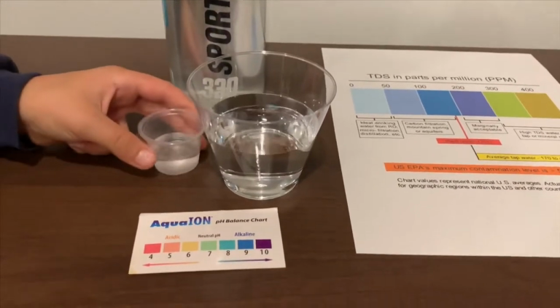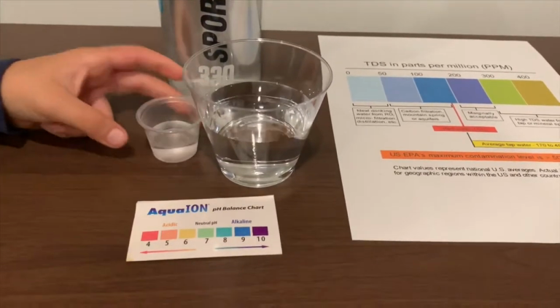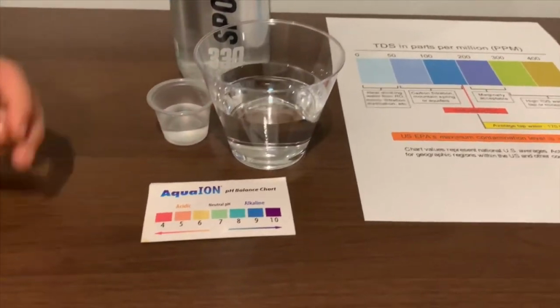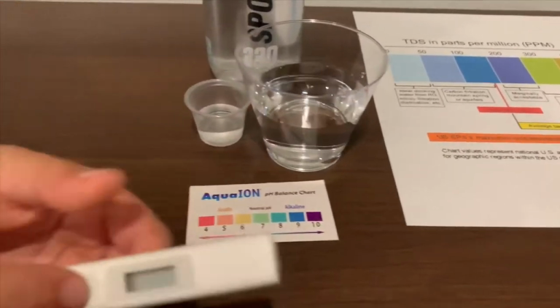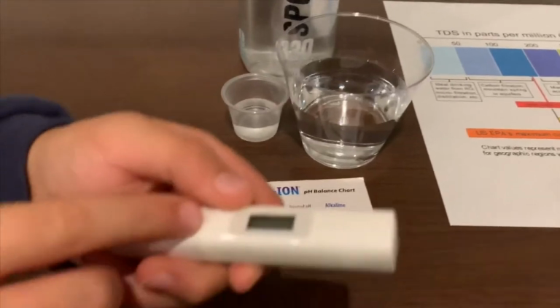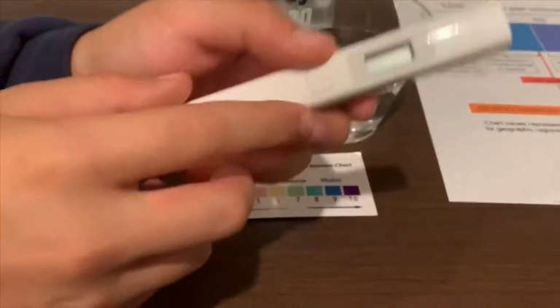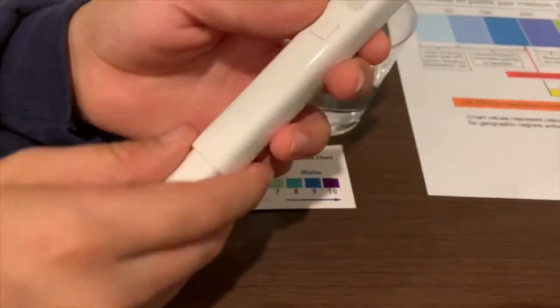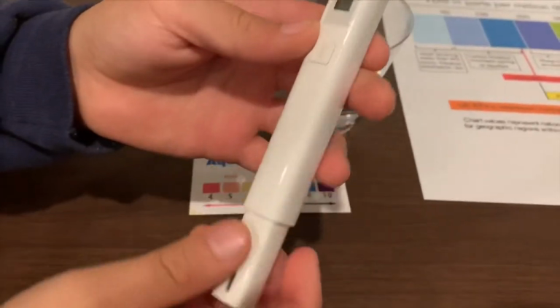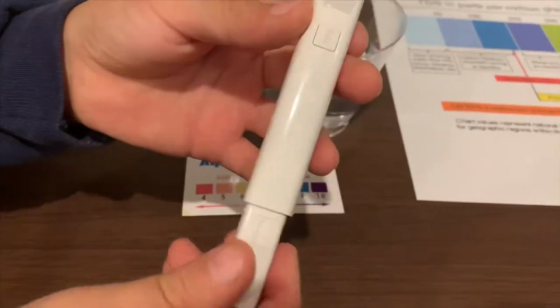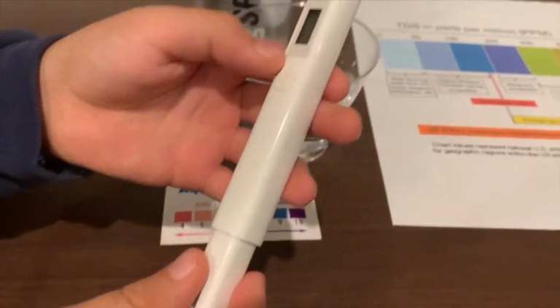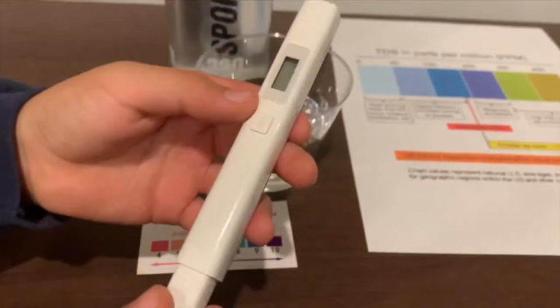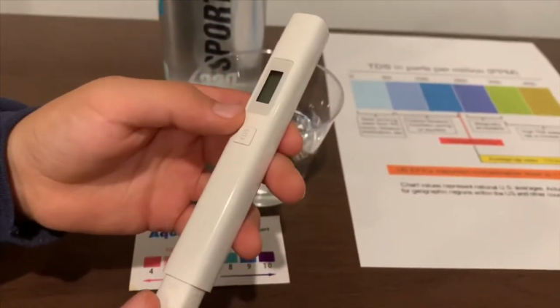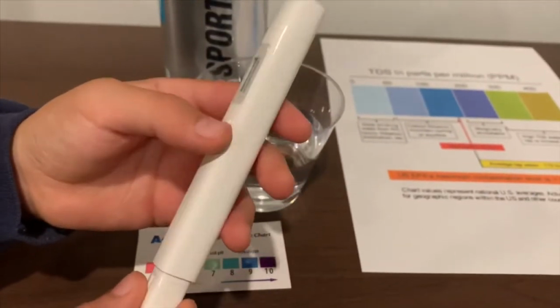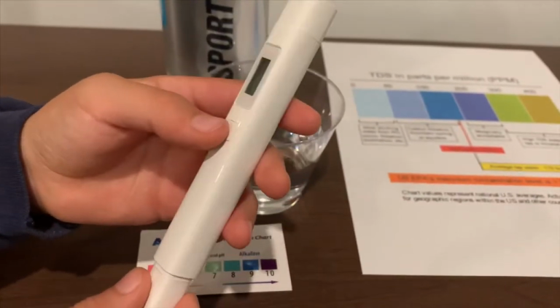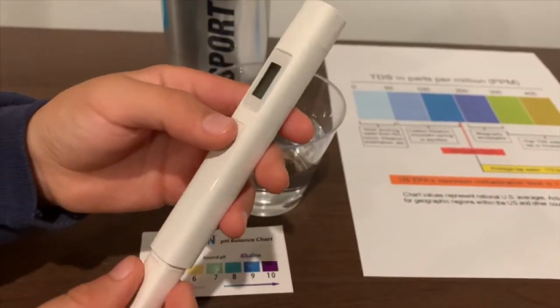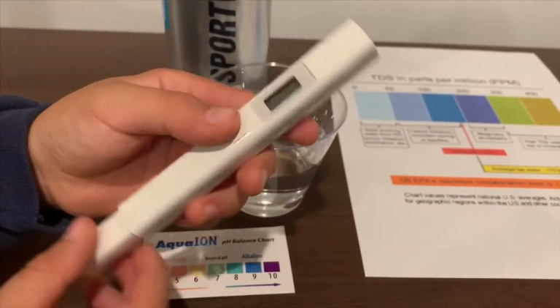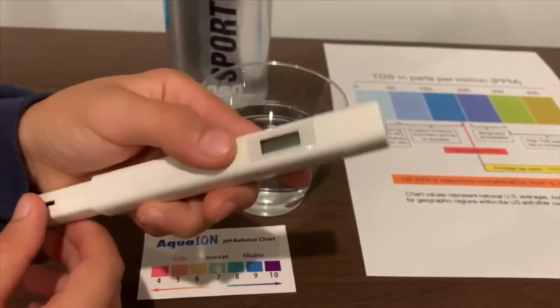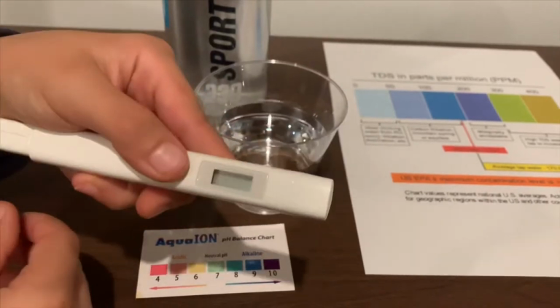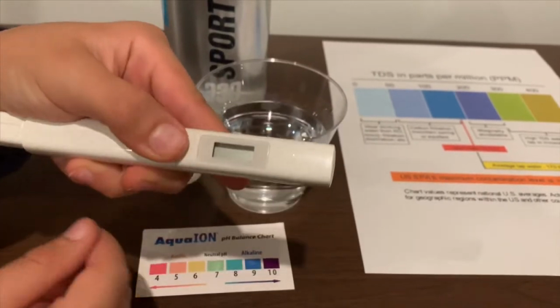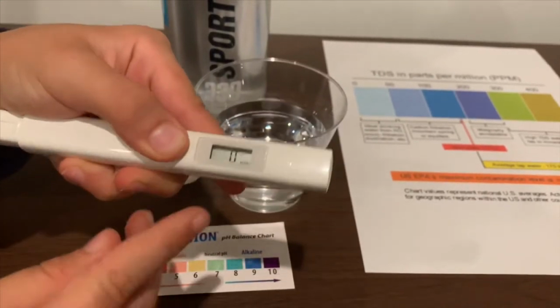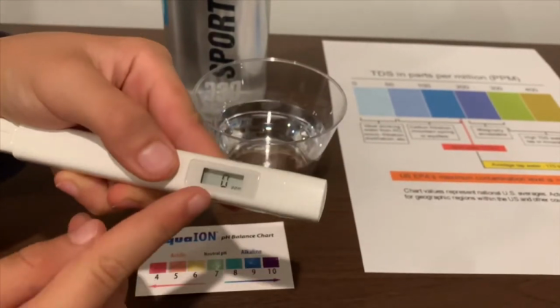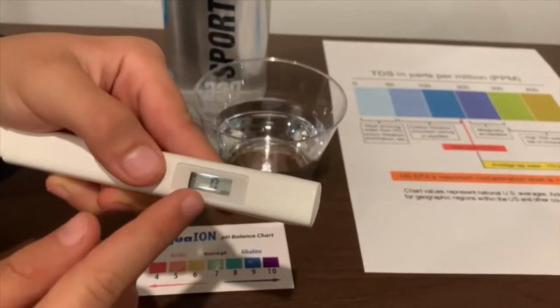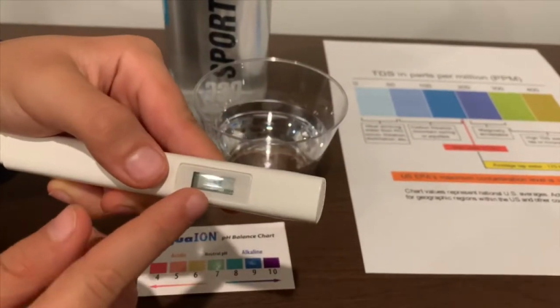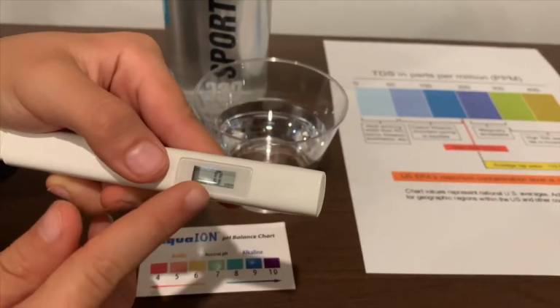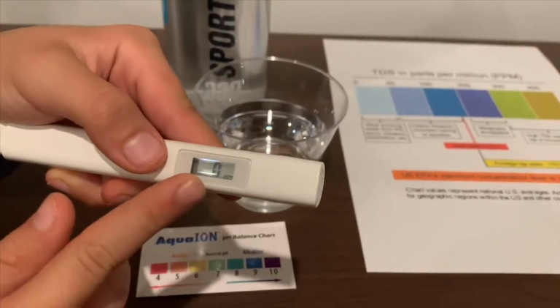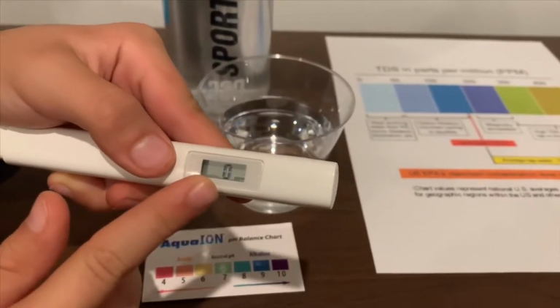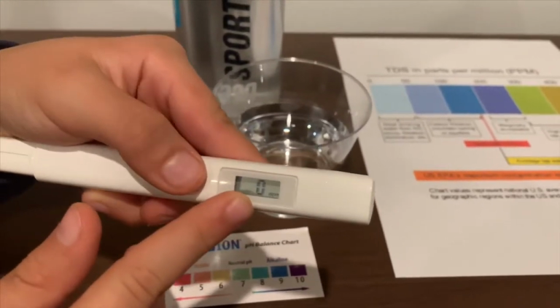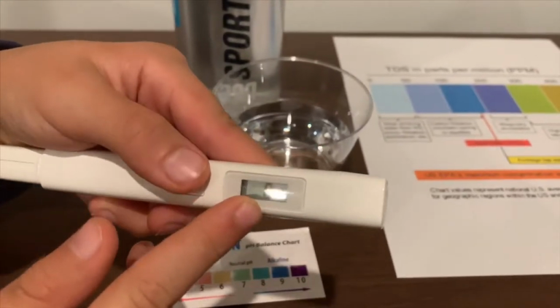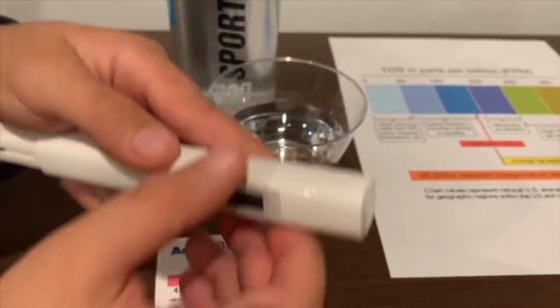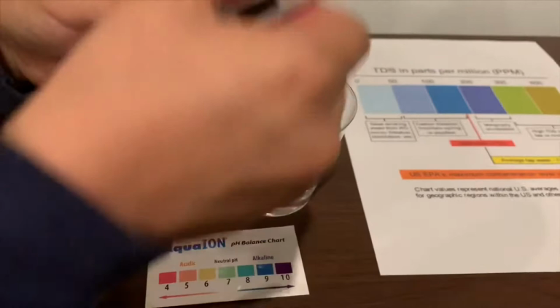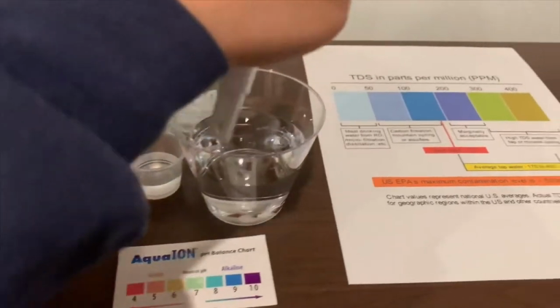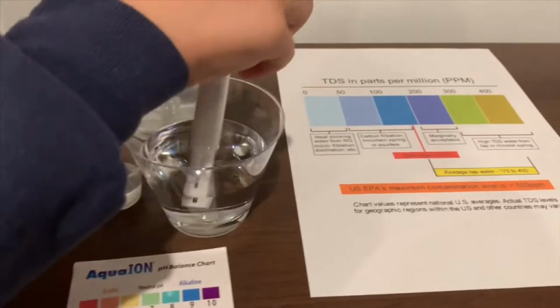First we're going to test the TDS level. If you want to buy this TDS tester, check the link down below. Turn on the TDS tester, make sure it says zero, and let's put it in.